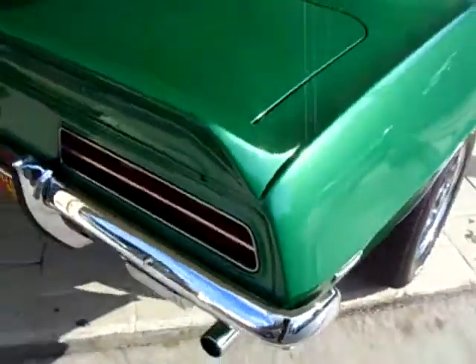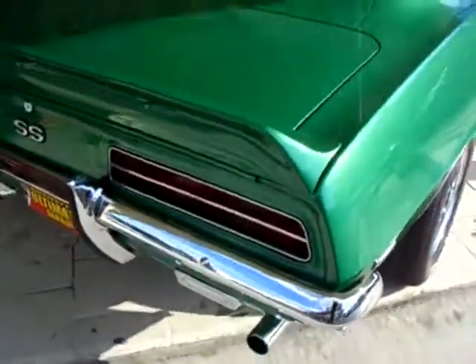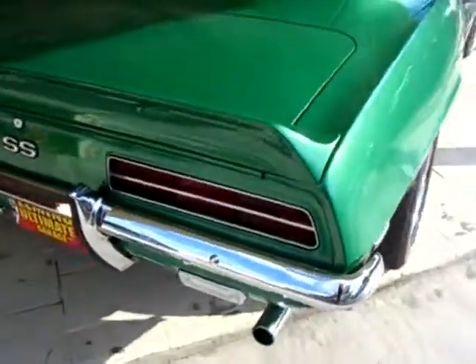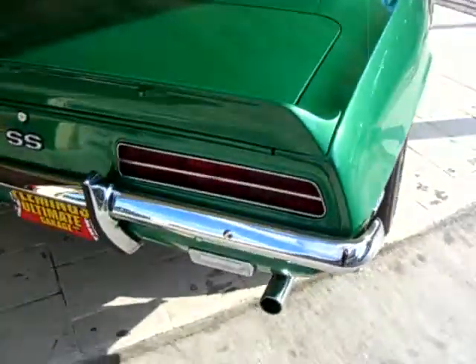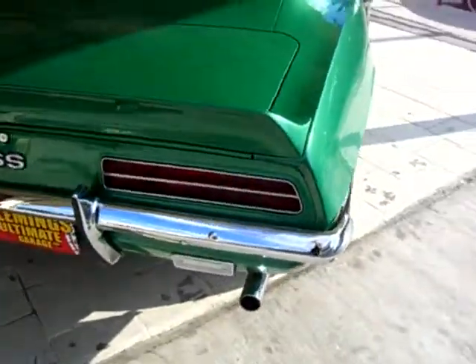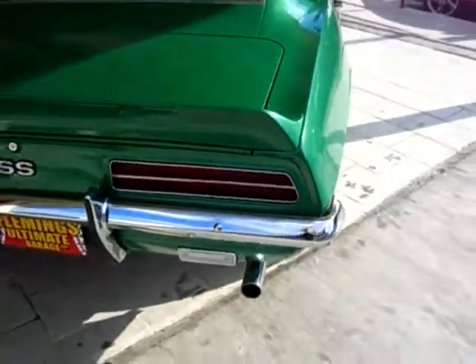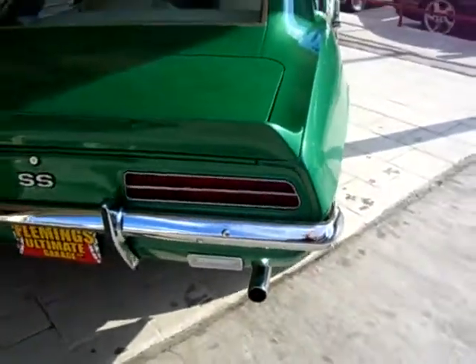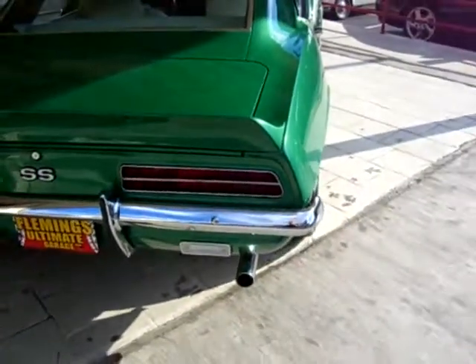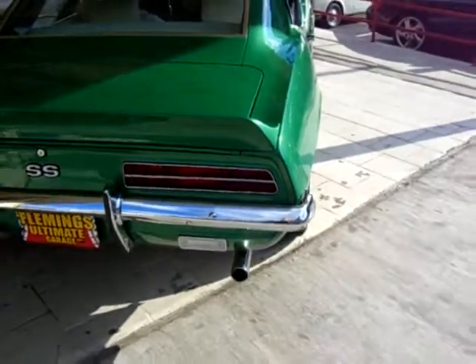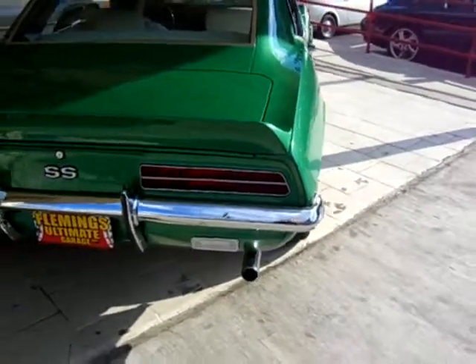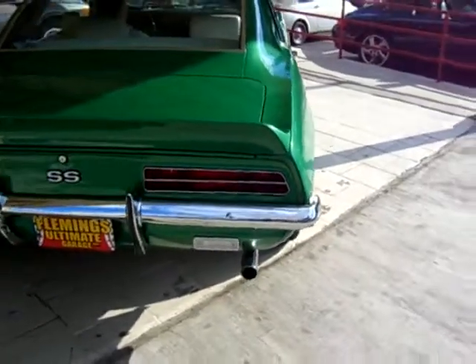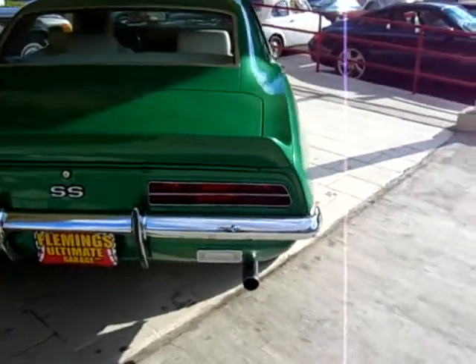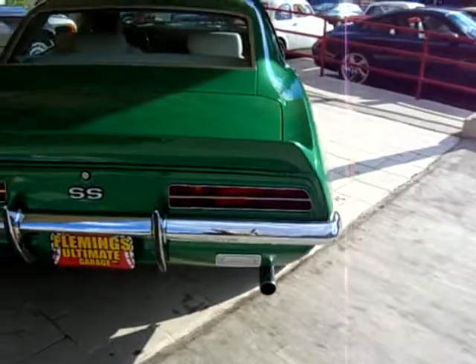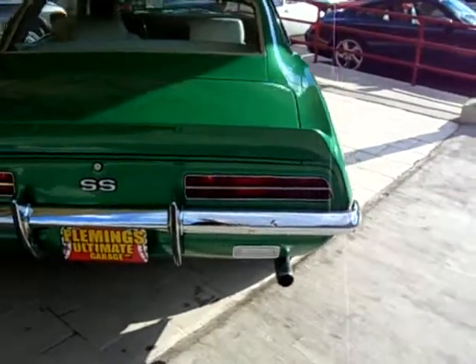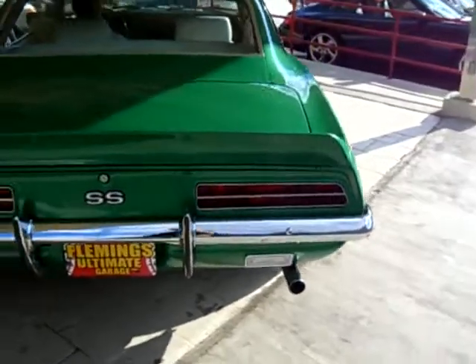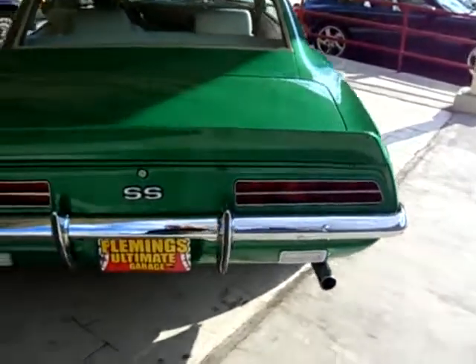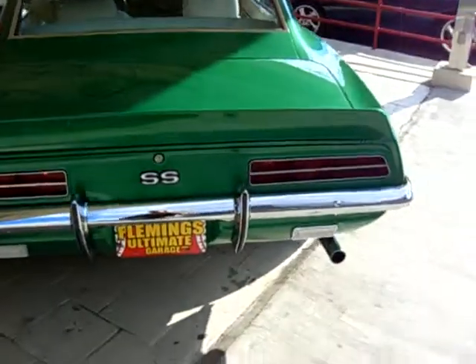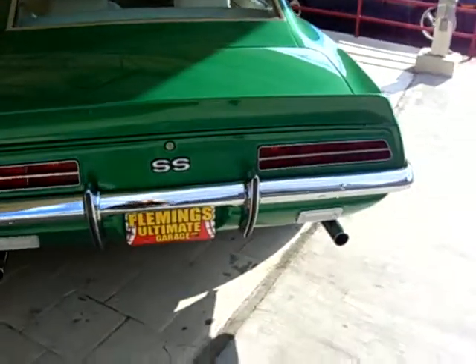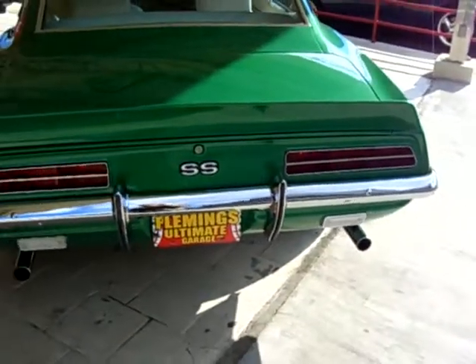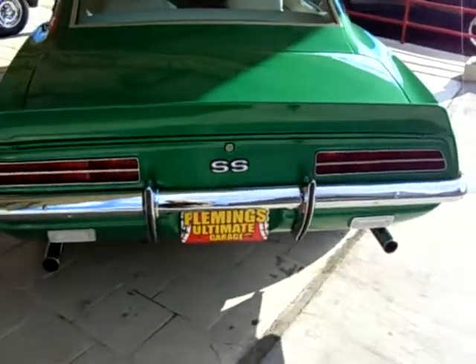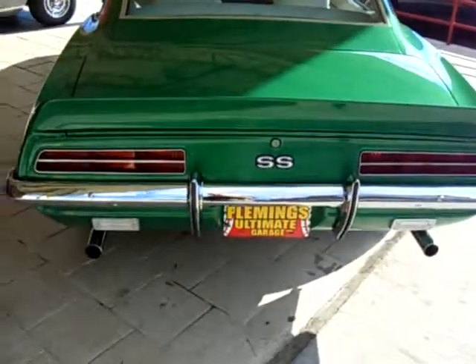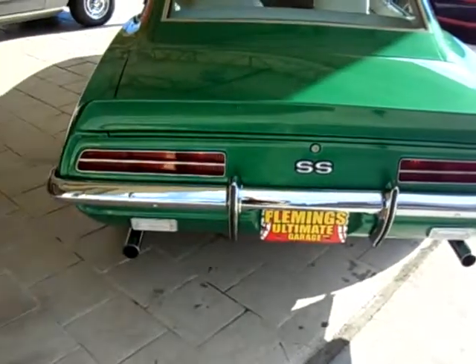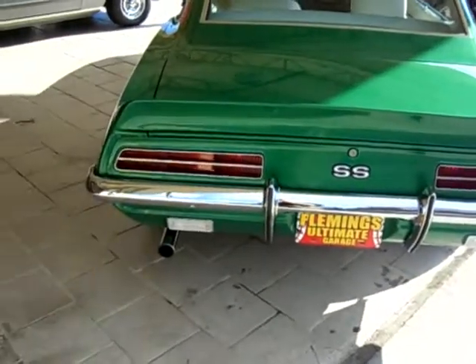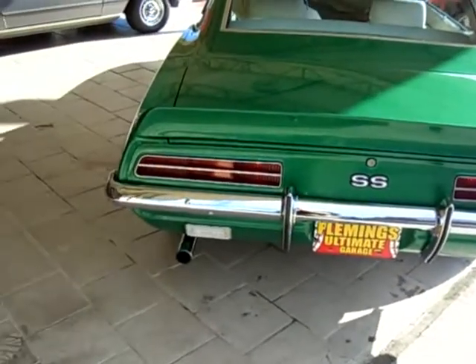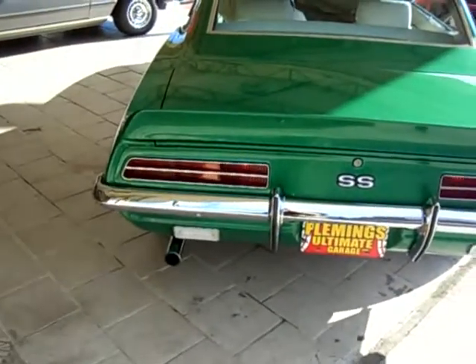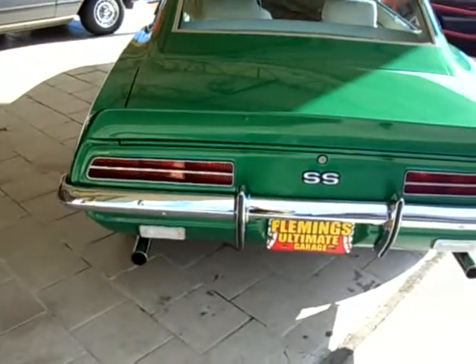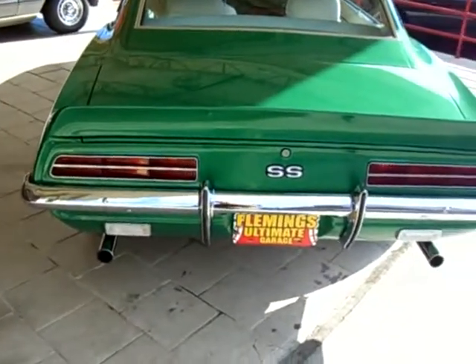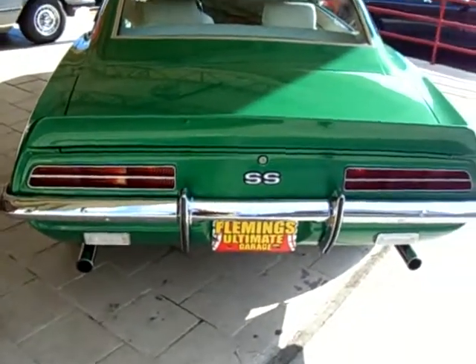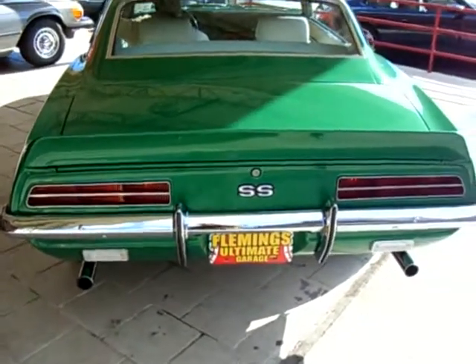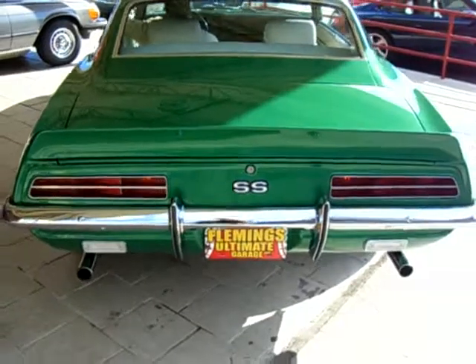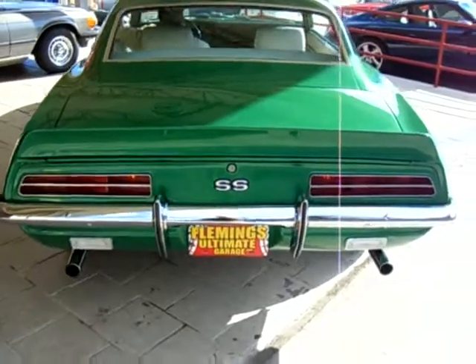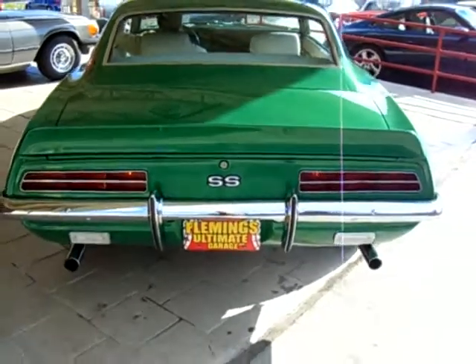This is one of the high impact colors that Chevrolet came out with — one of the other factory high impact colors. Beautiful car.